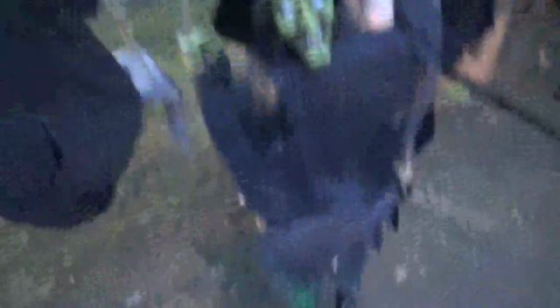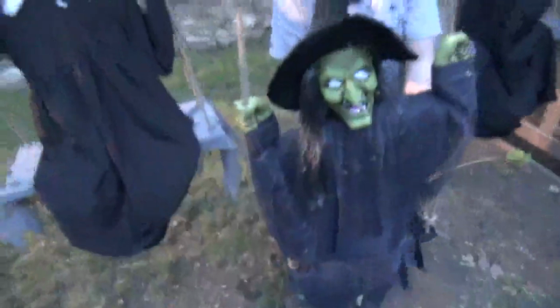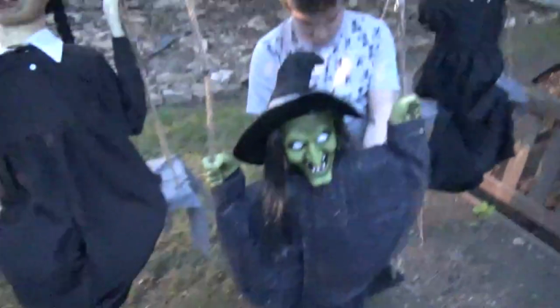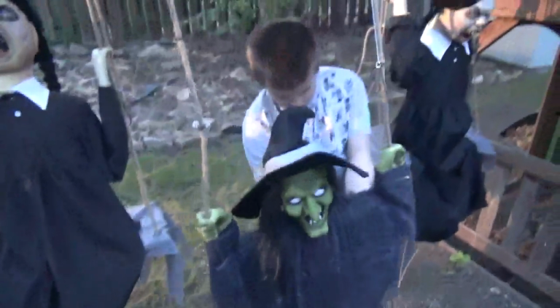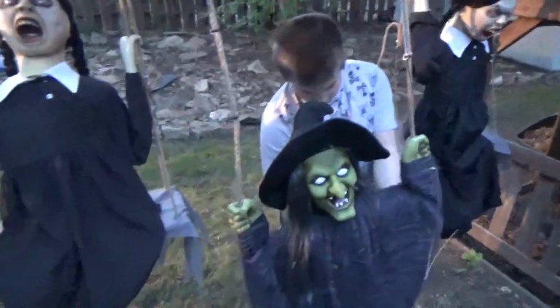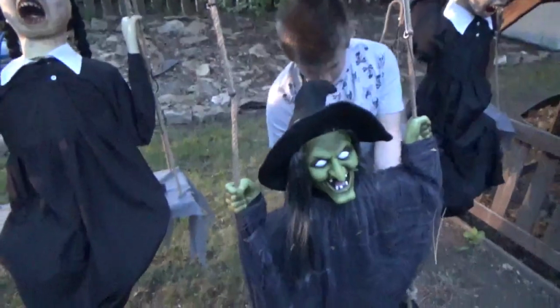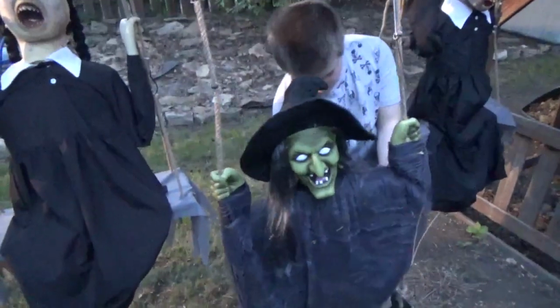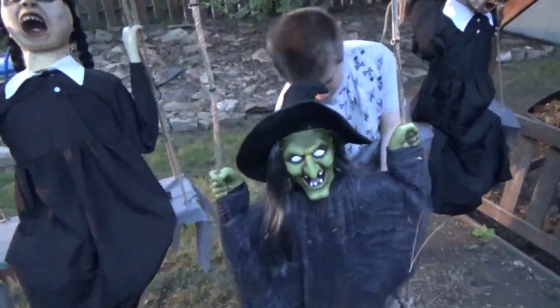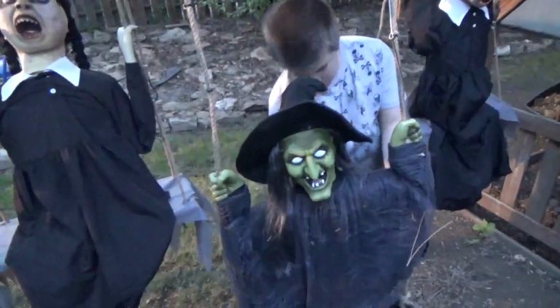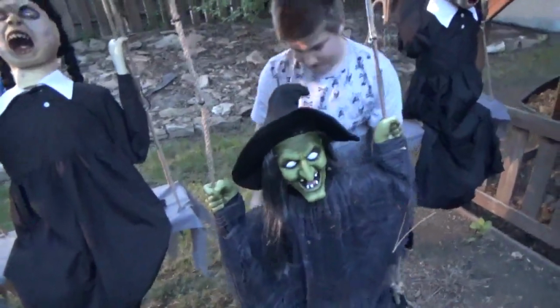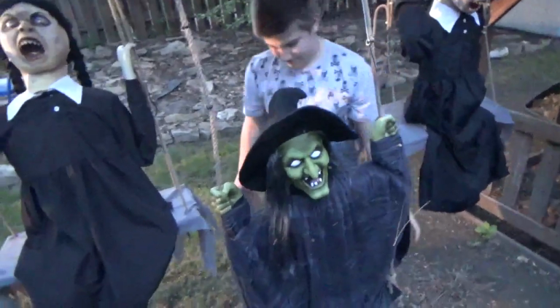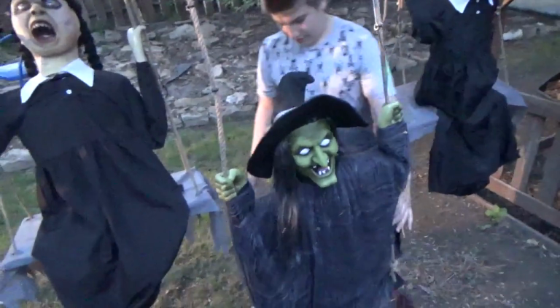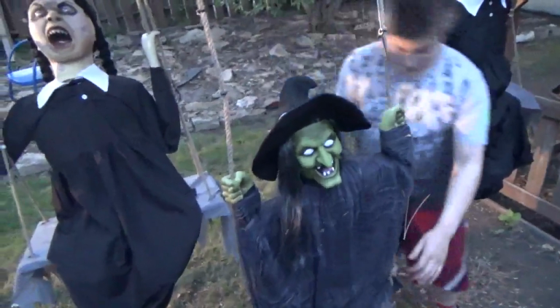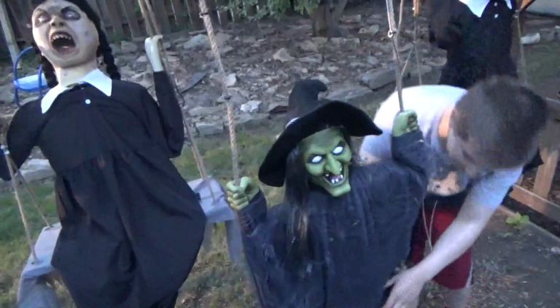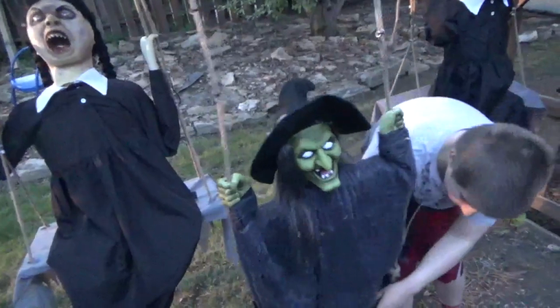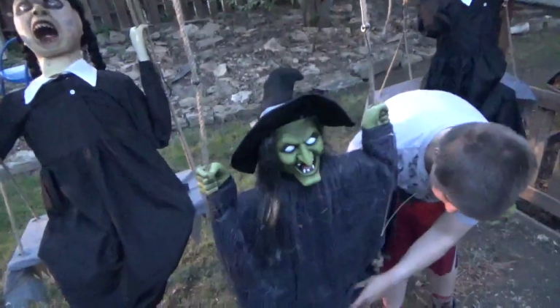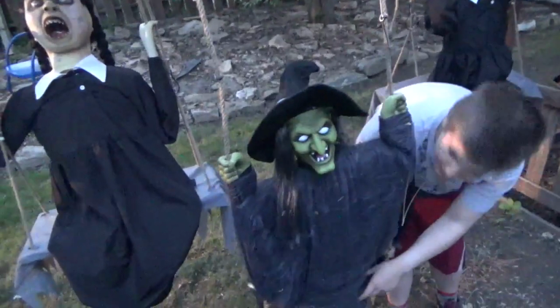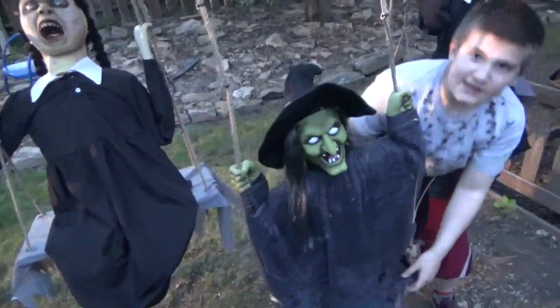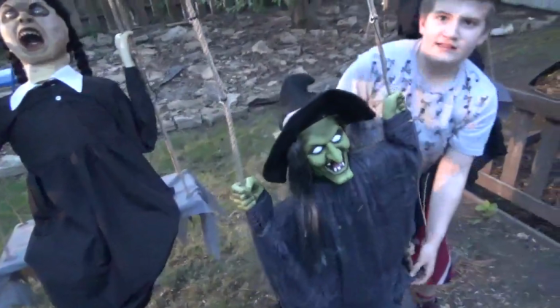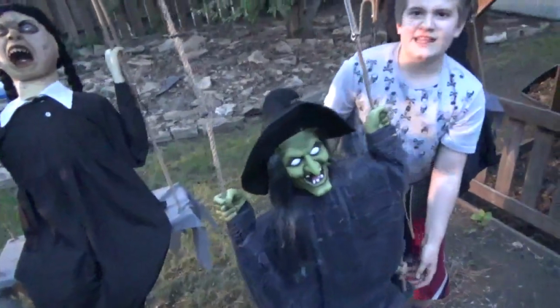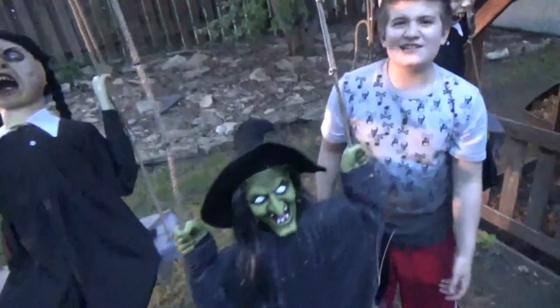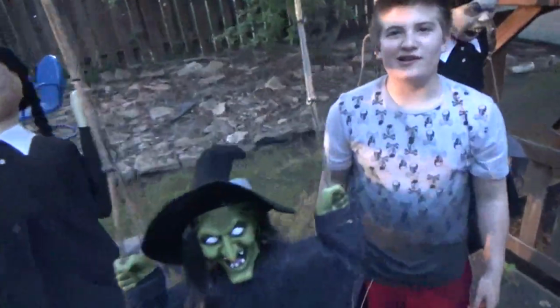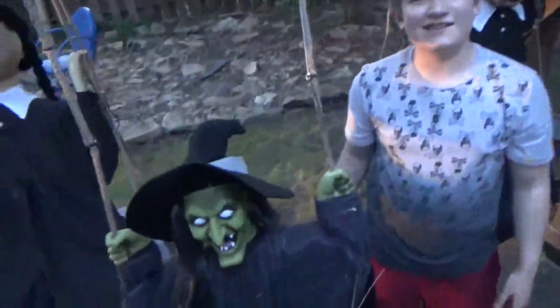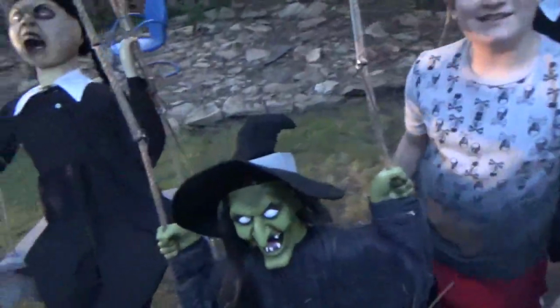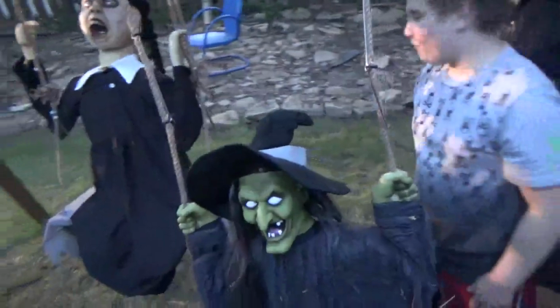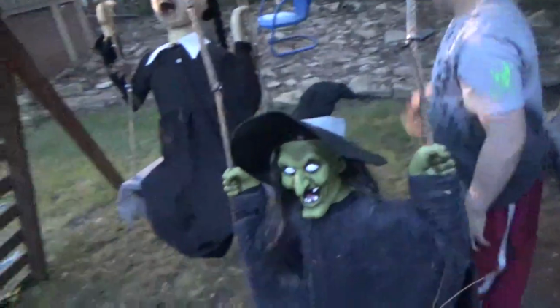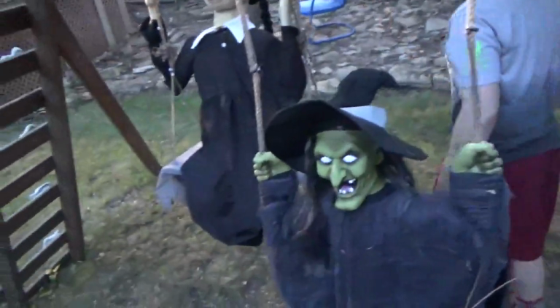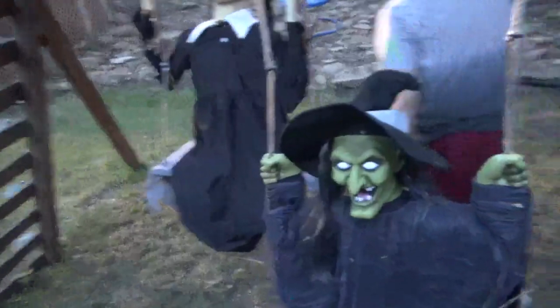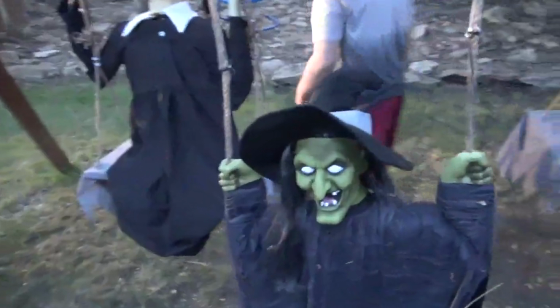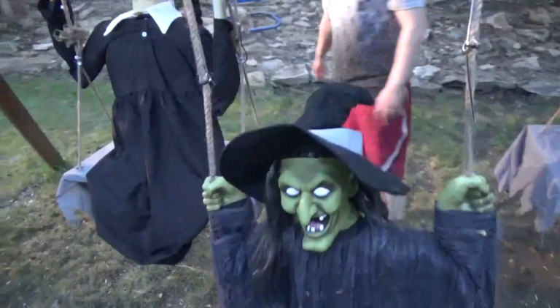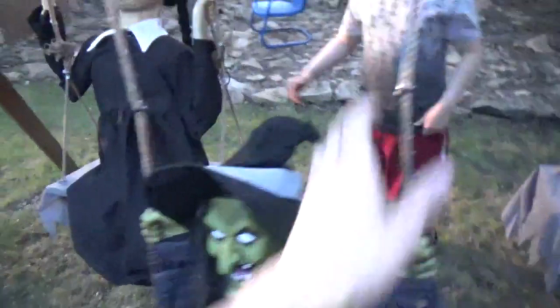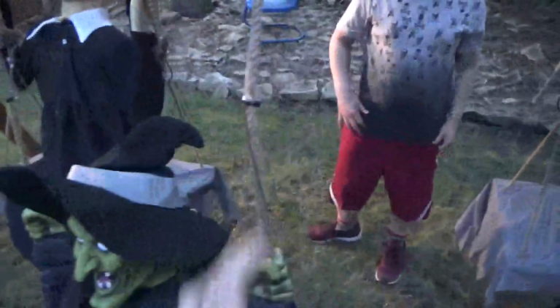Hello everybody, it's Joe Bean Beals on Jimmy Master Amatronics with Legendary Lucas, and what we're reviewing is the Techie Toys 2018 Halloween Animated Swinging Witch. Techie Toys? This is Techie Toys. Techie Toys is a bad company.